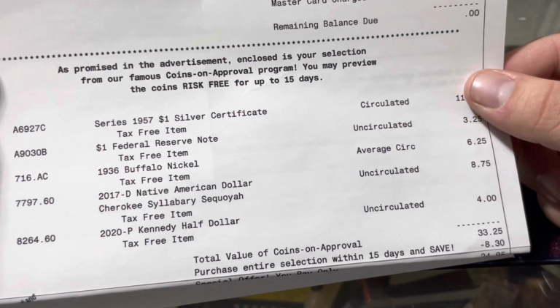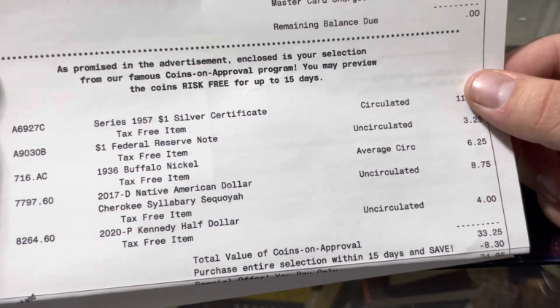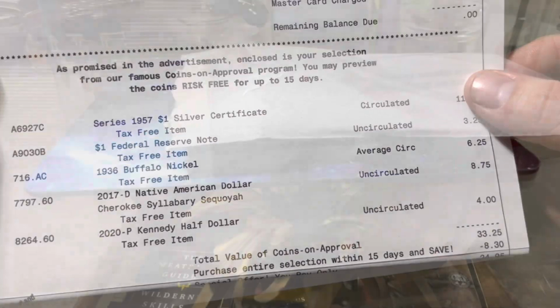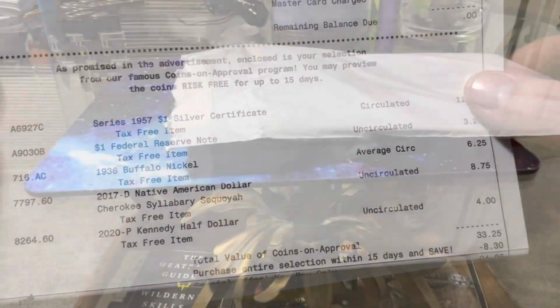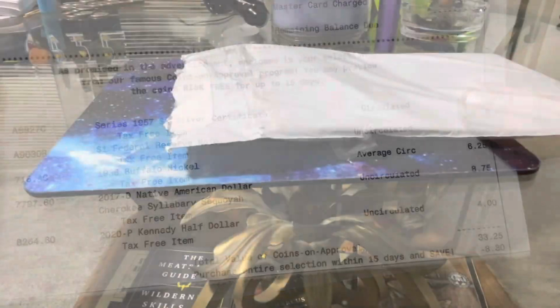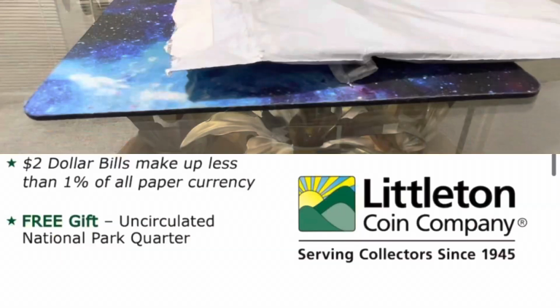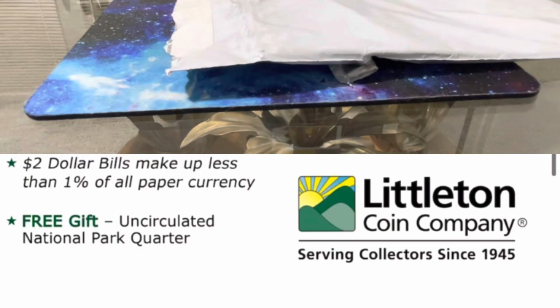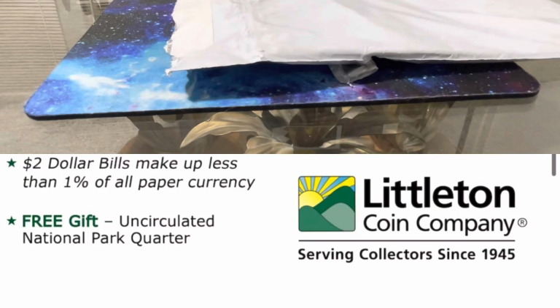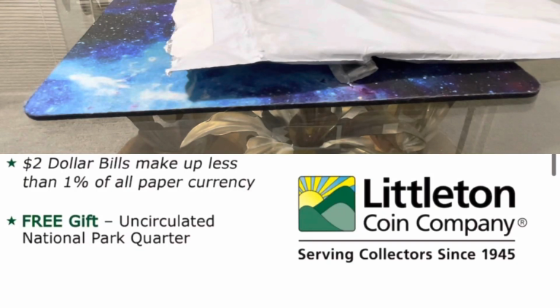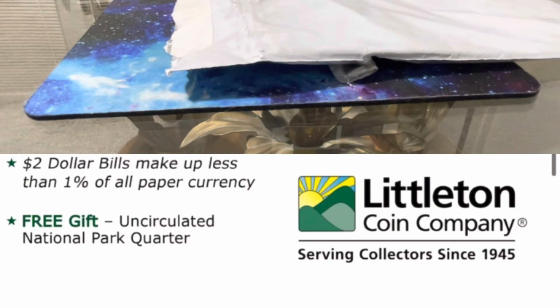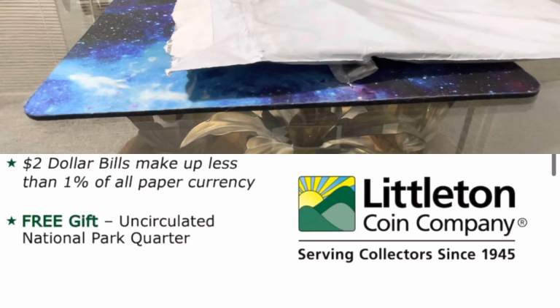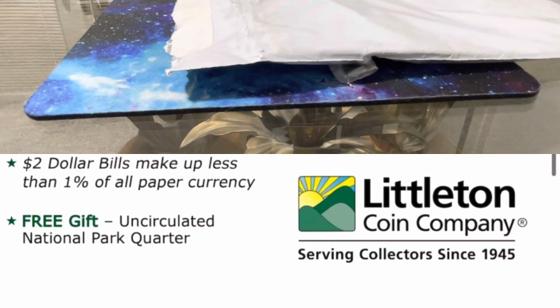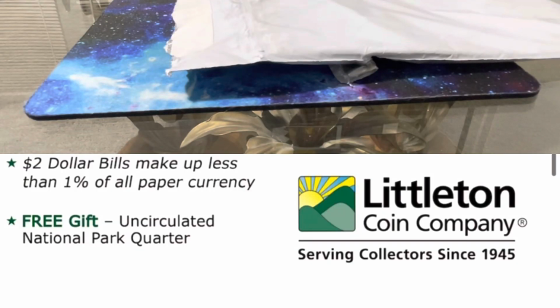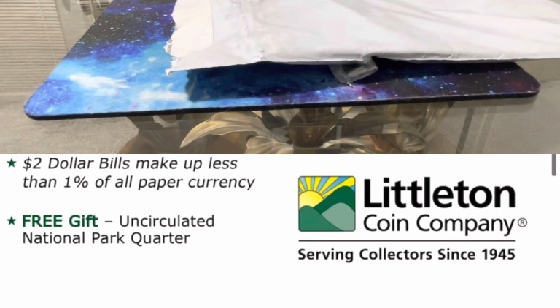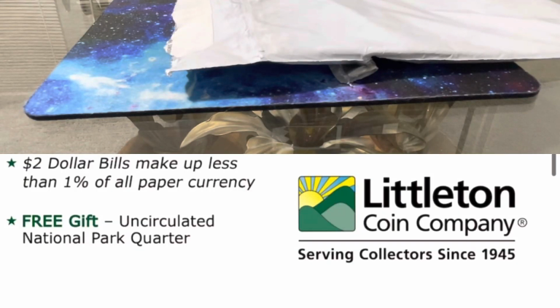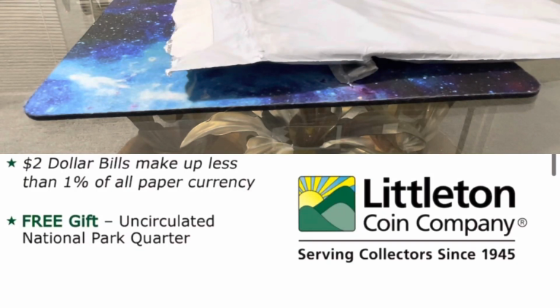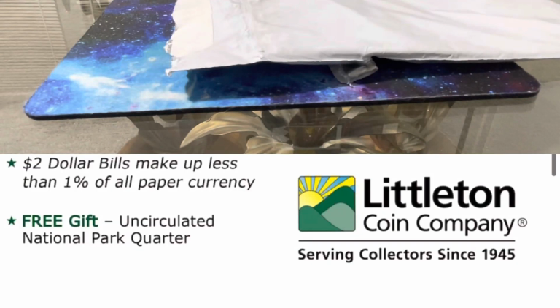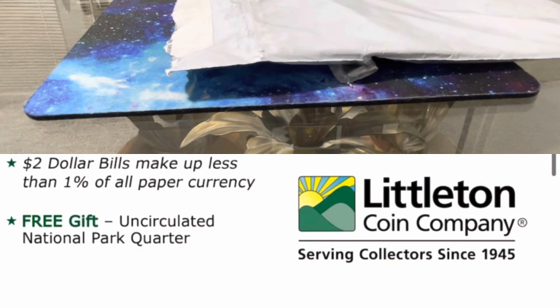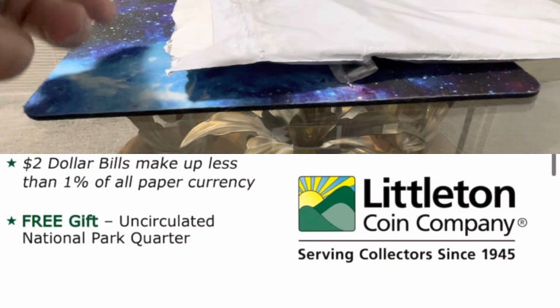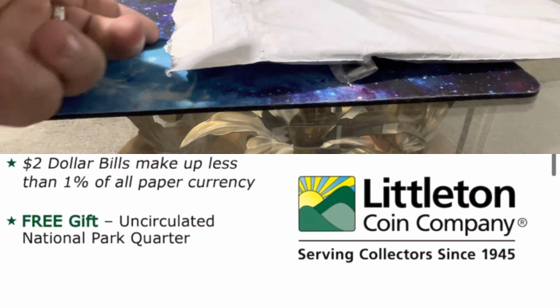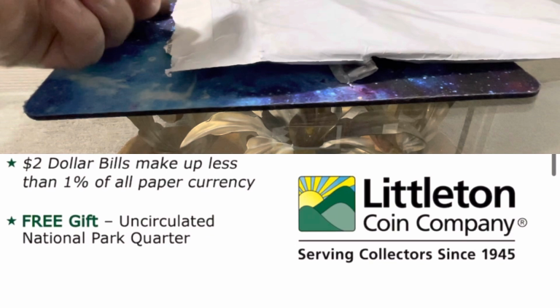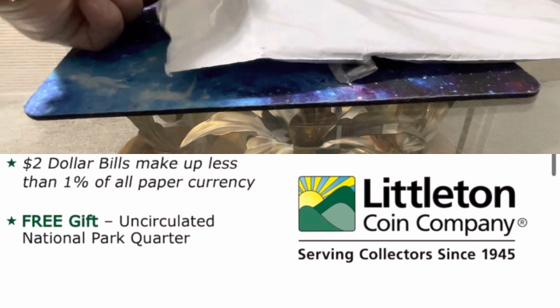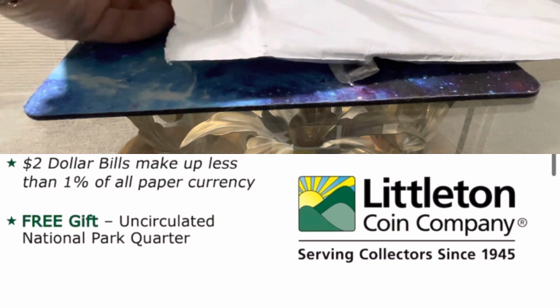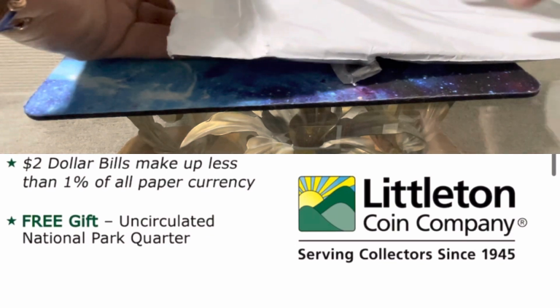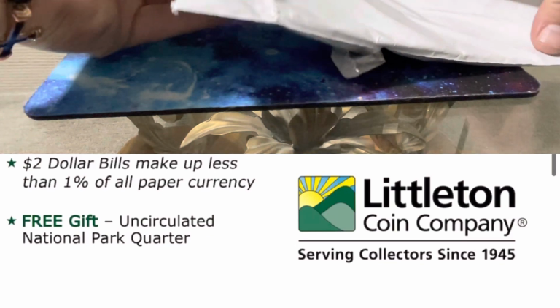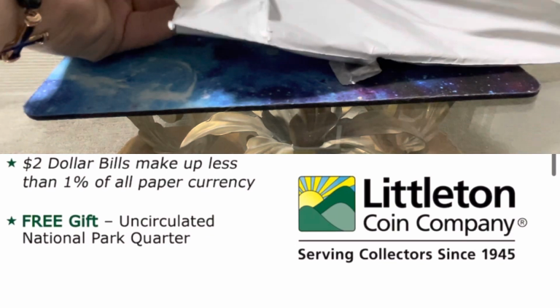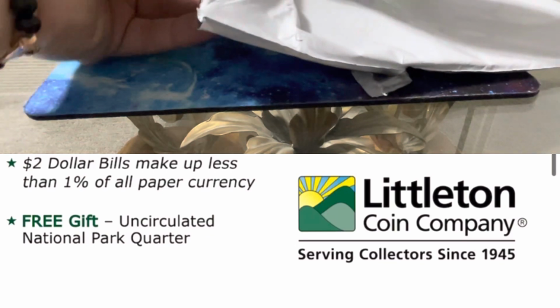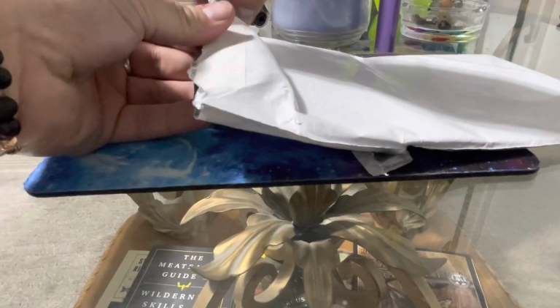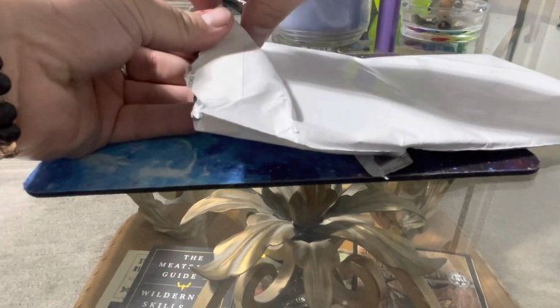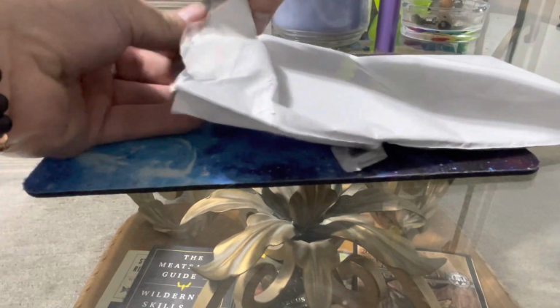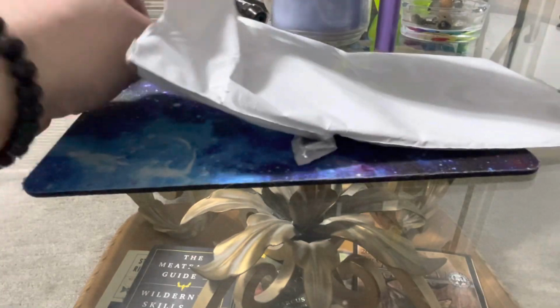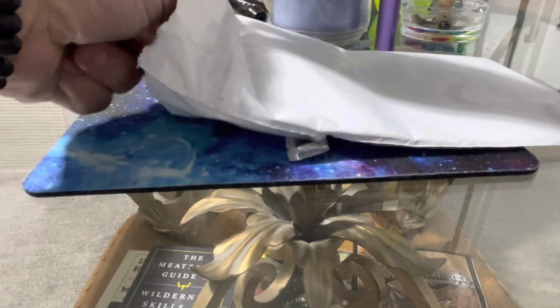Alright guys, so the quarter that wasn't in there finally showed up today. Let's just see what it is.